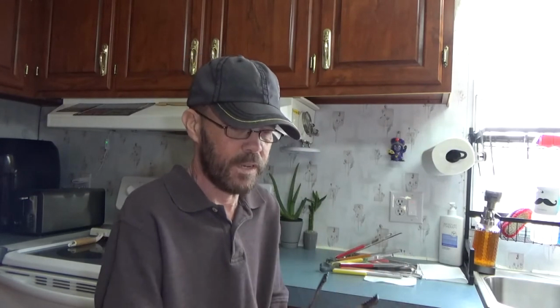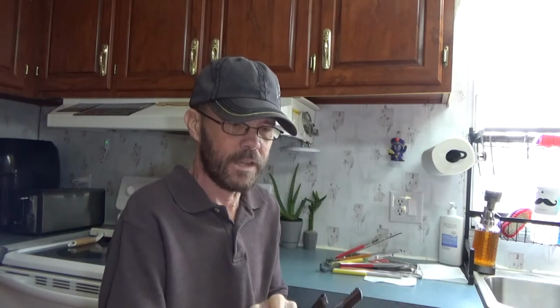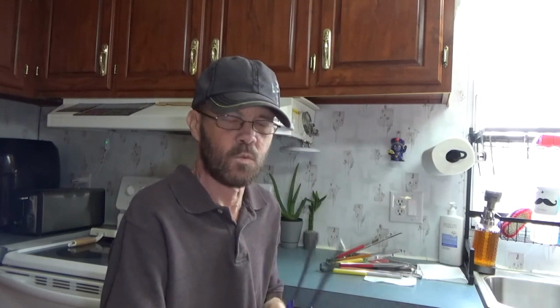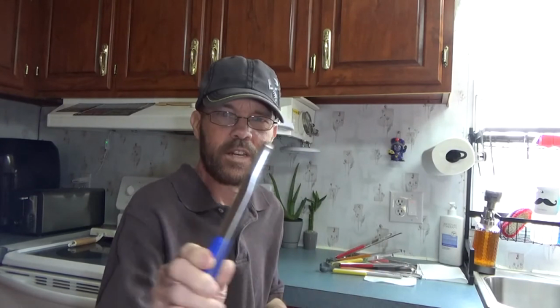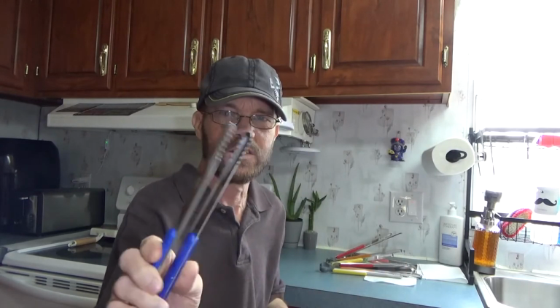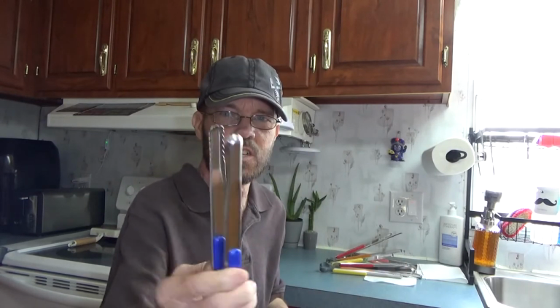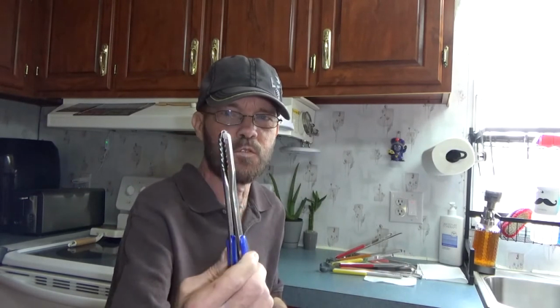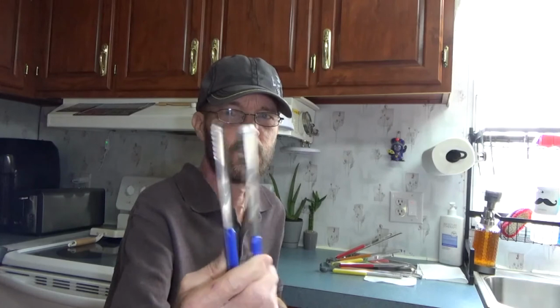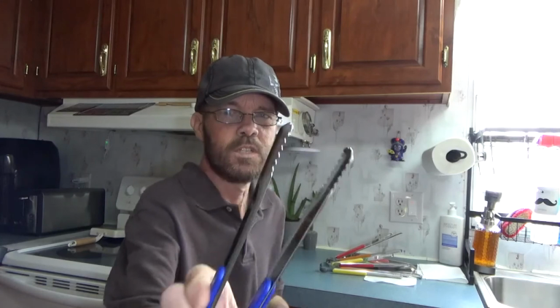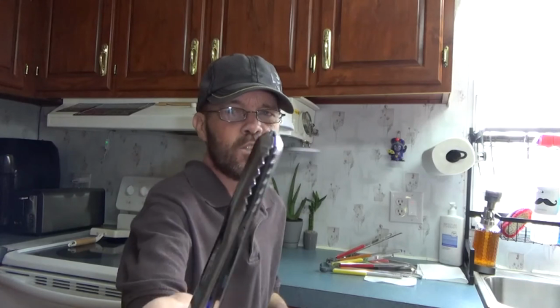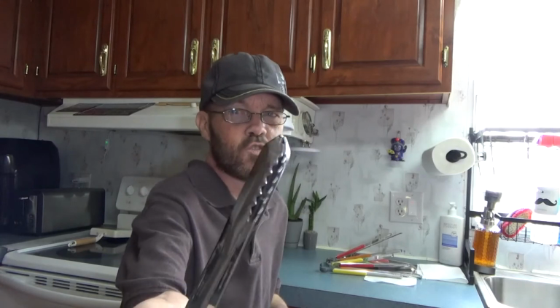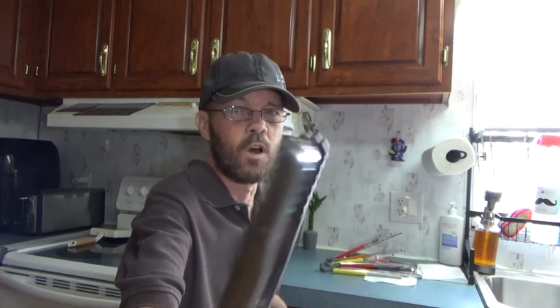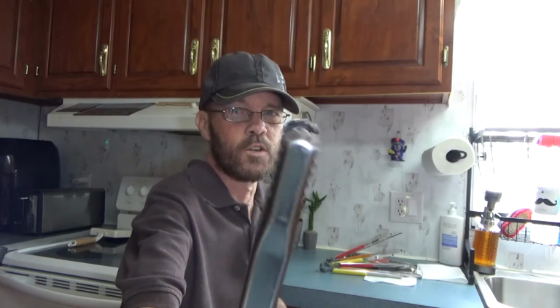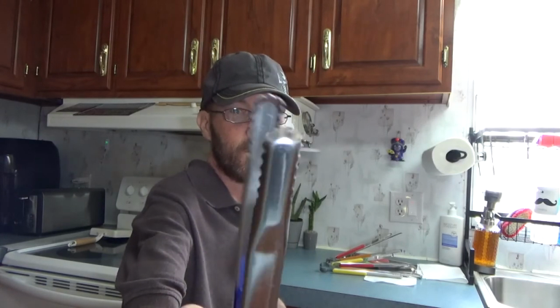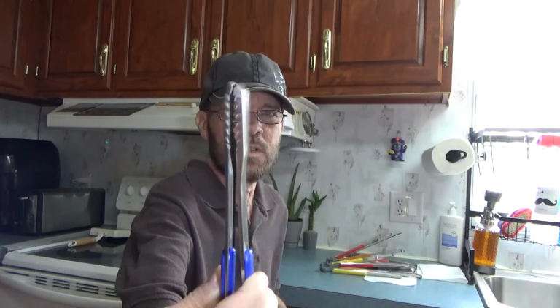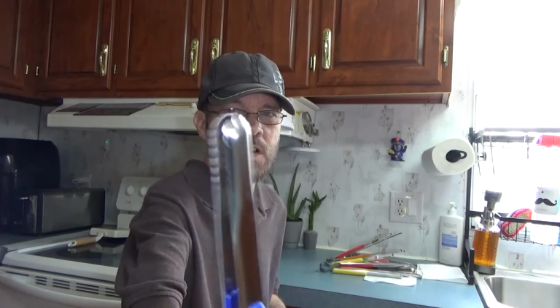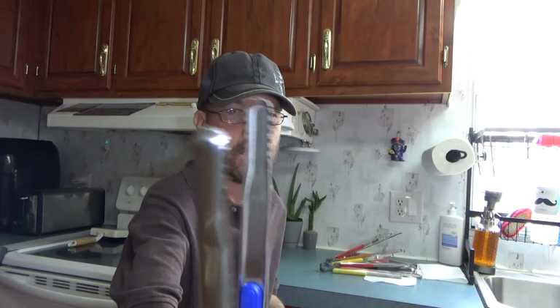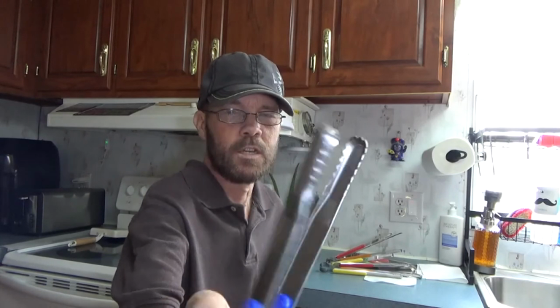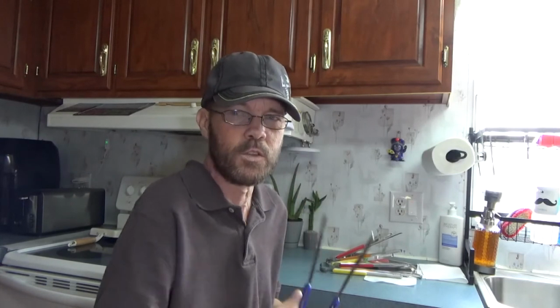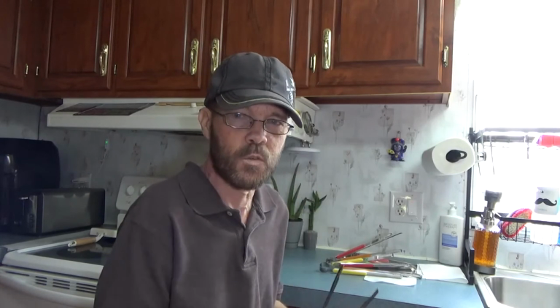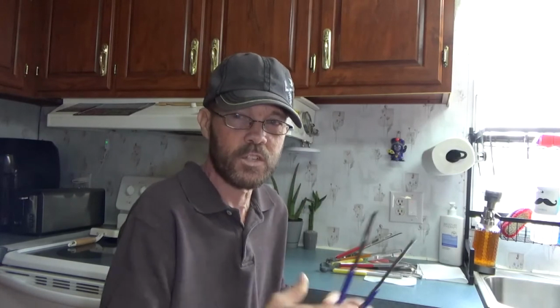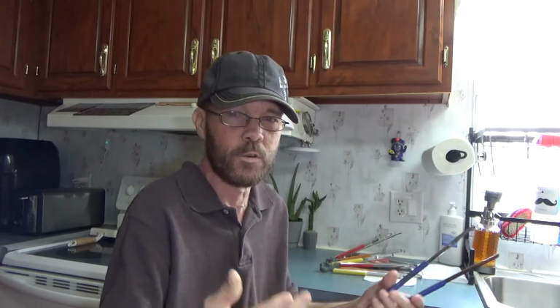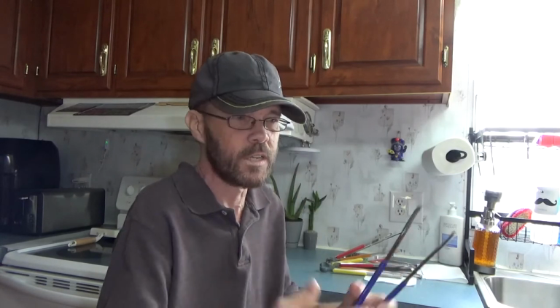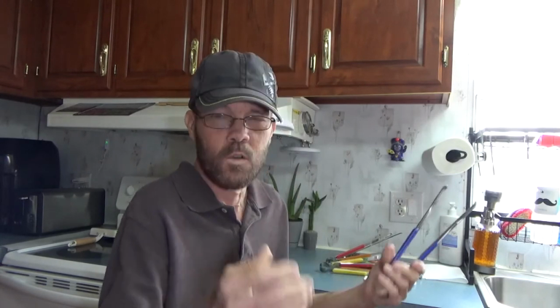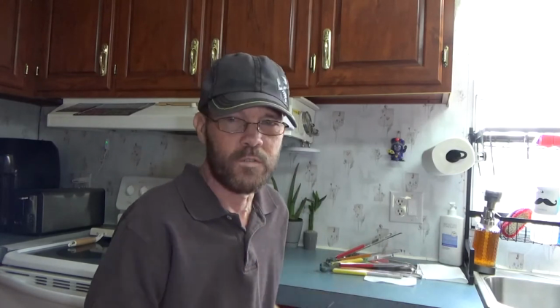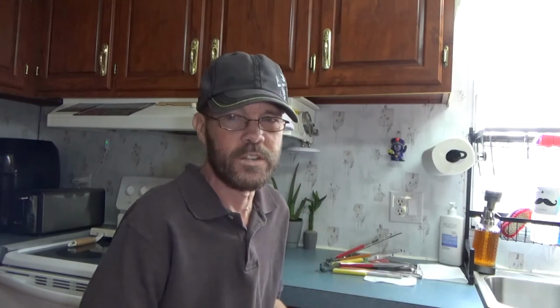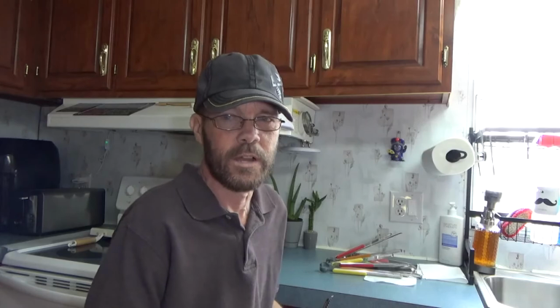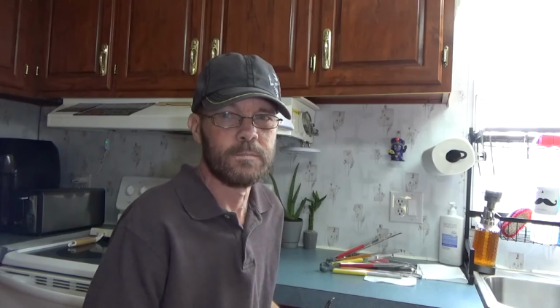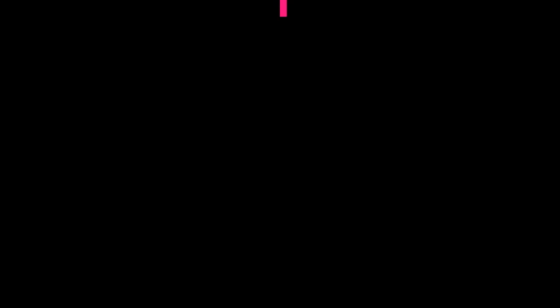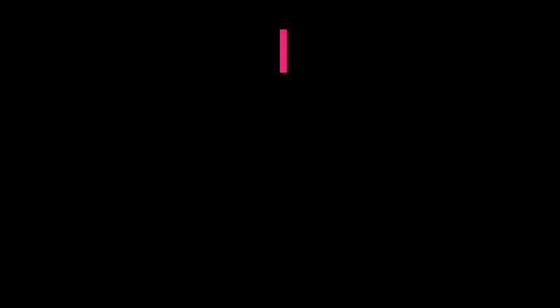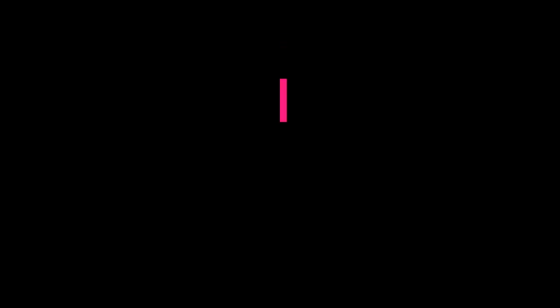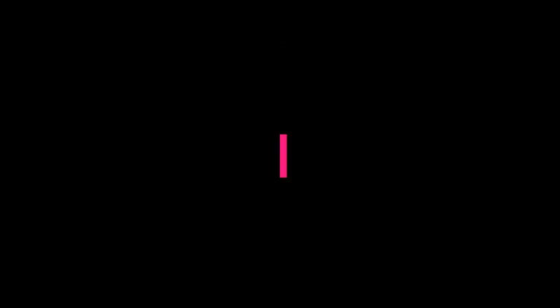It's just a really nice, comfortable, strong, durable tong you can use for kitchen or grilling, whatever needs you have. Thank you.